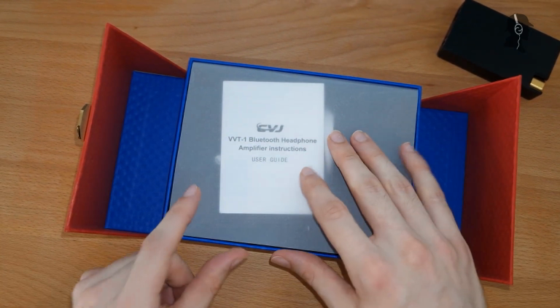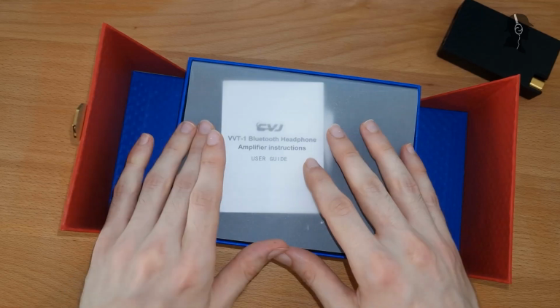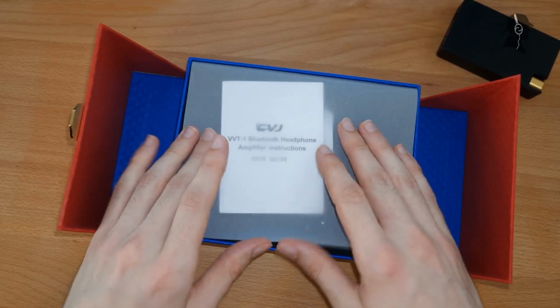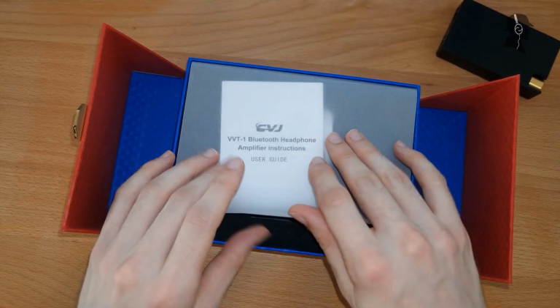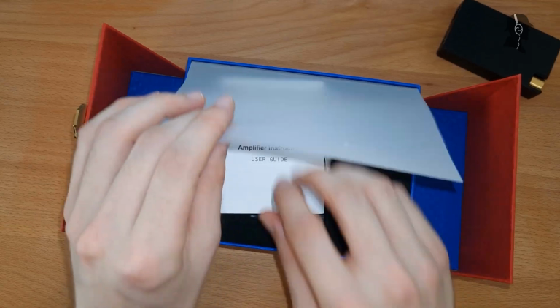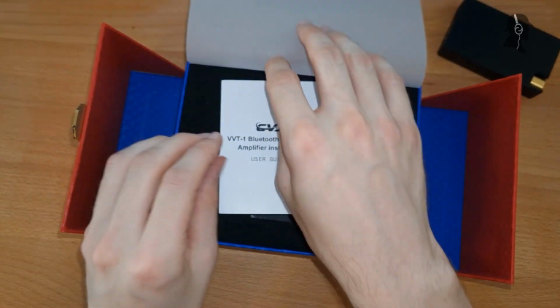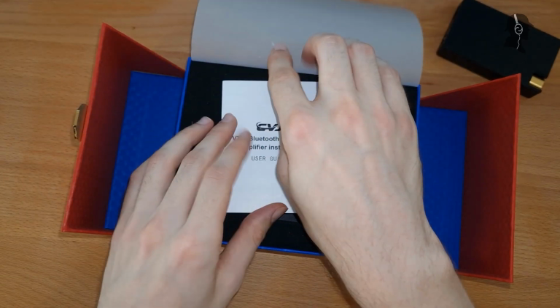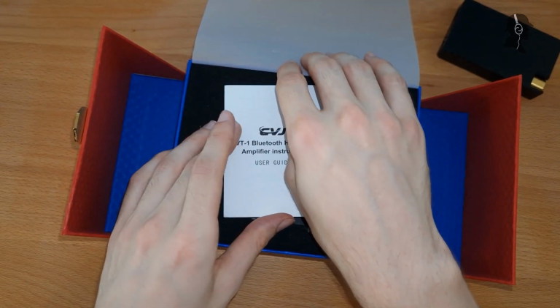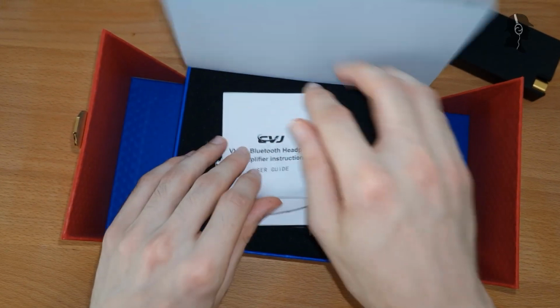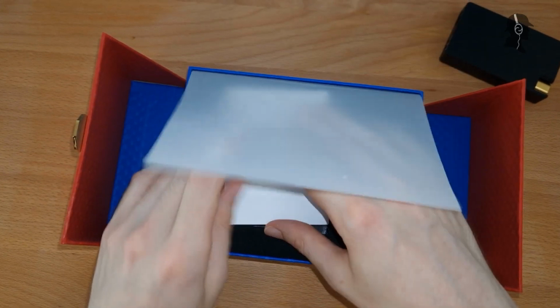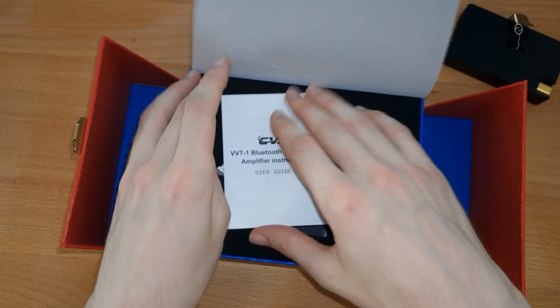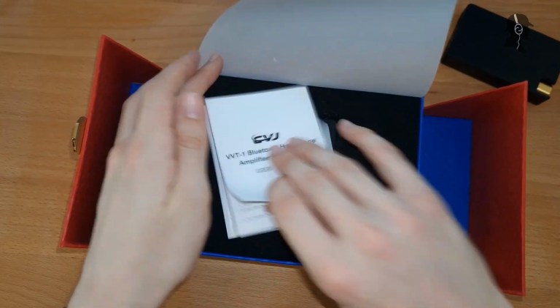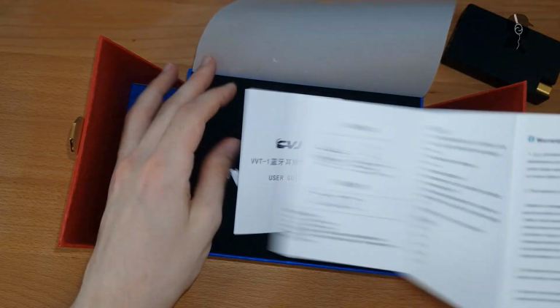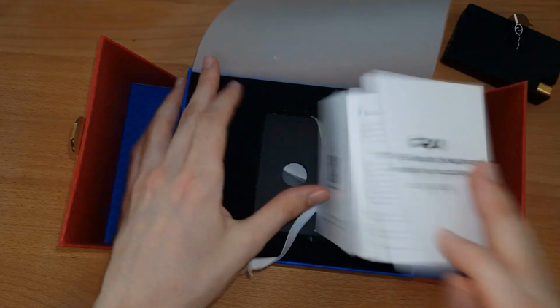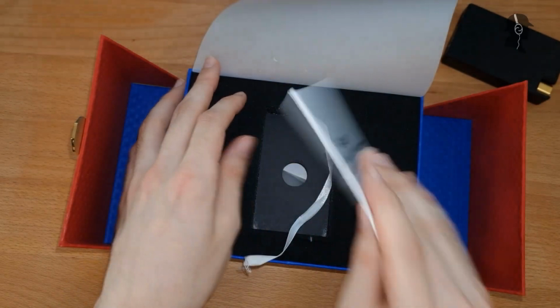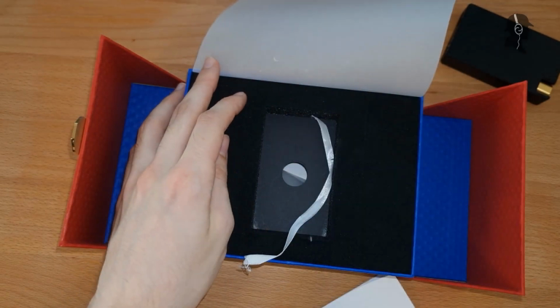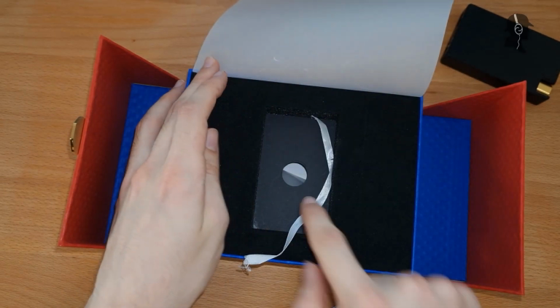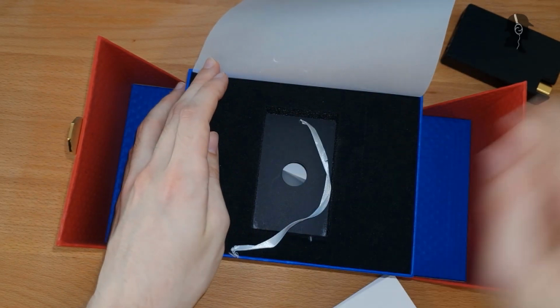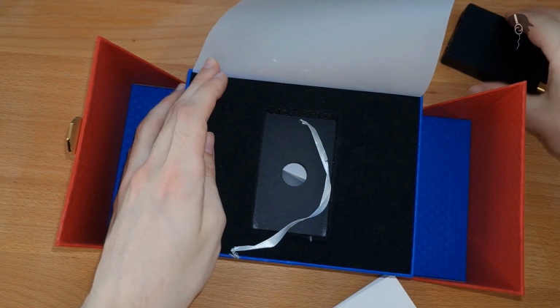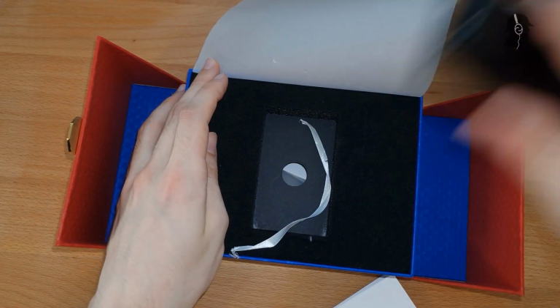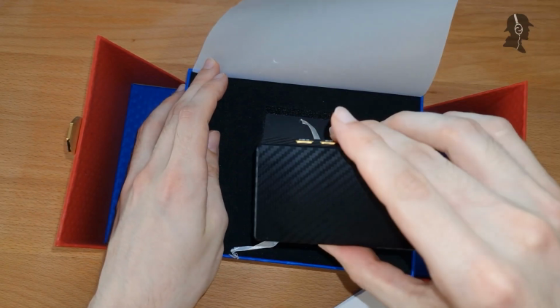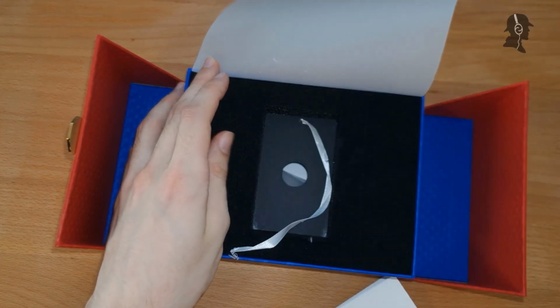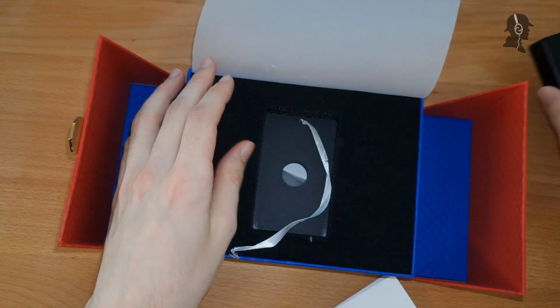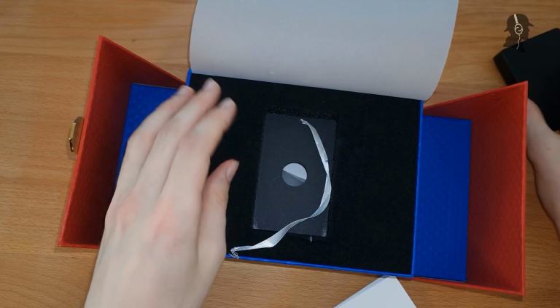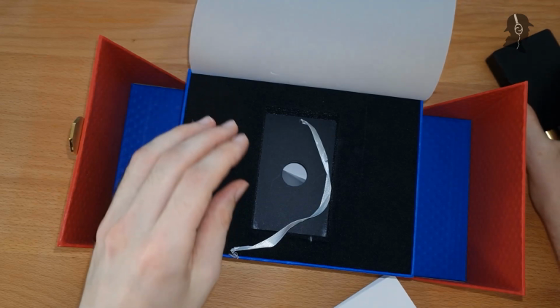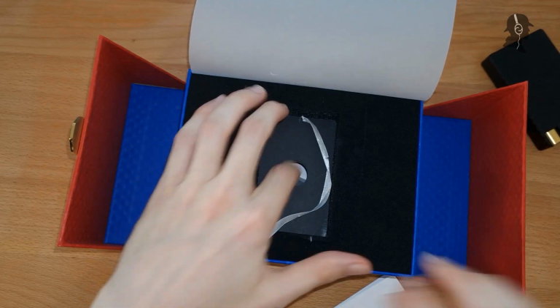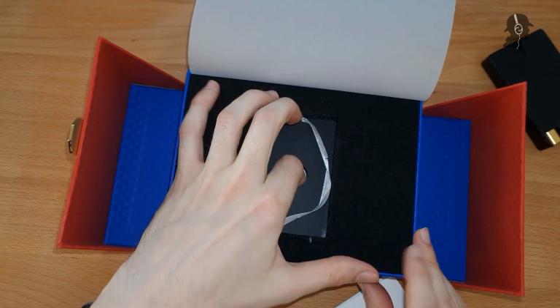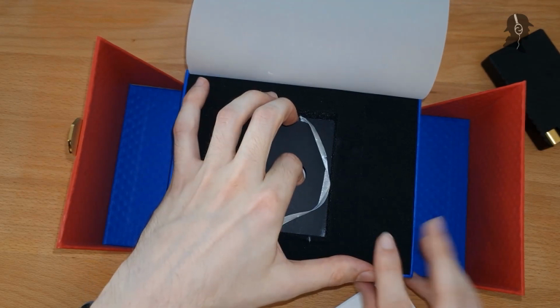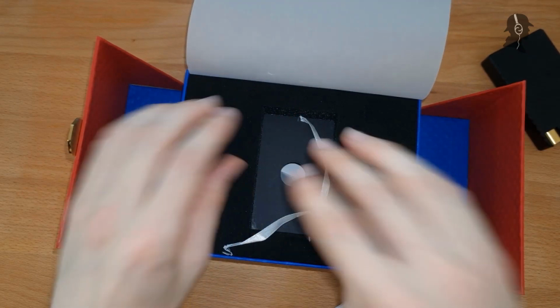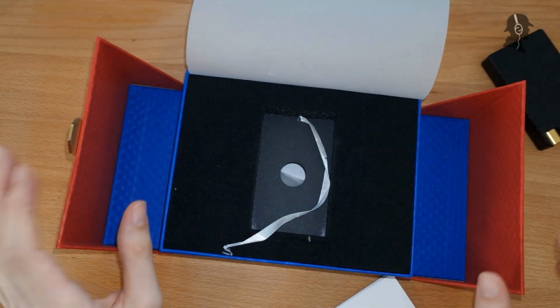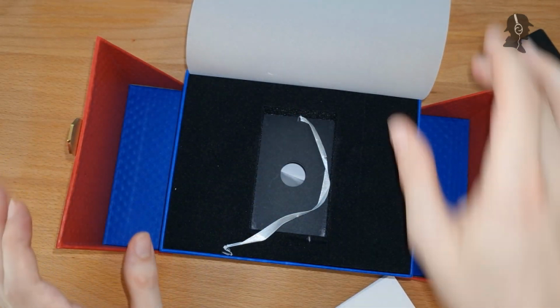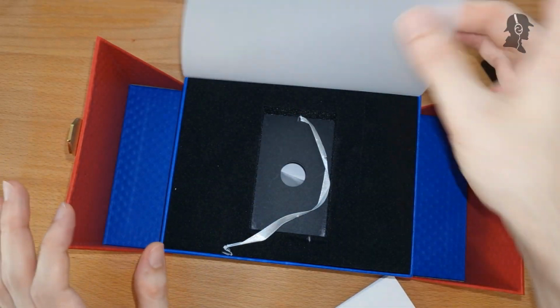In the box you get your guide, which I'll tackle on soon. Beneath that you get your device, which is this nifty thing here. And then you get a charging cable beneath that. That's kind of it.